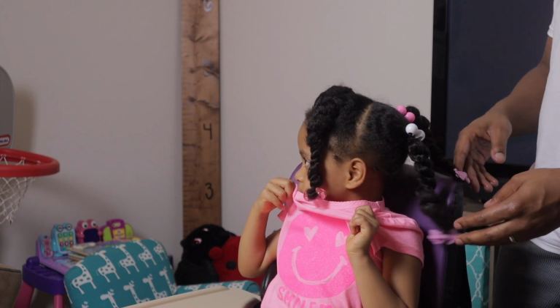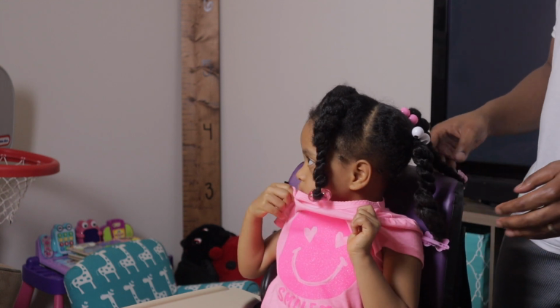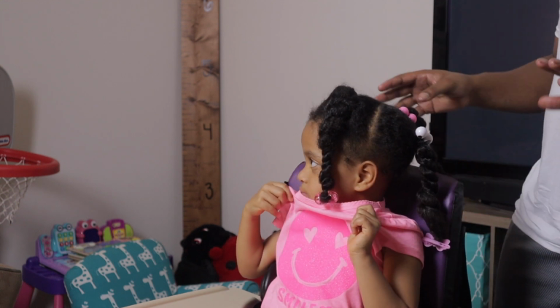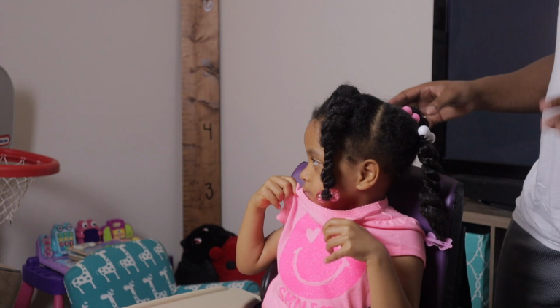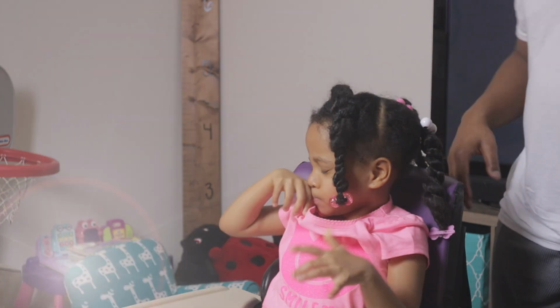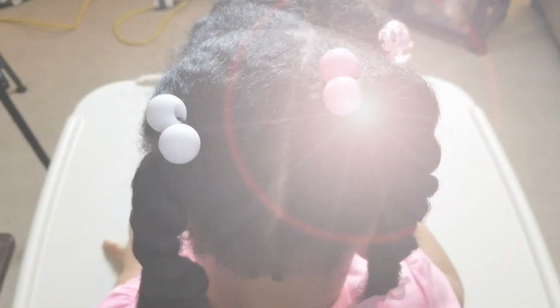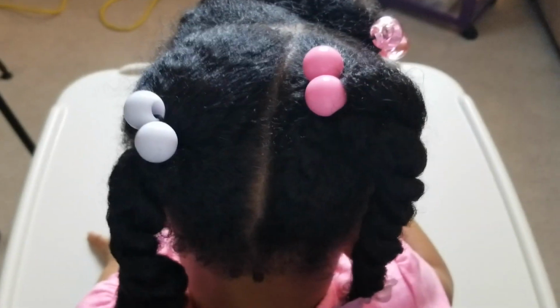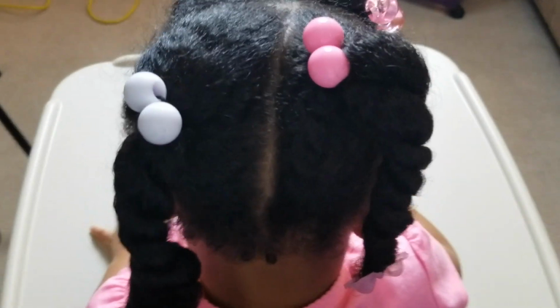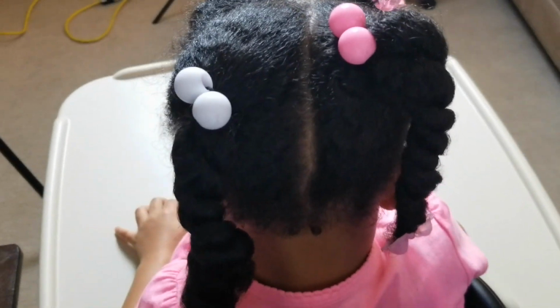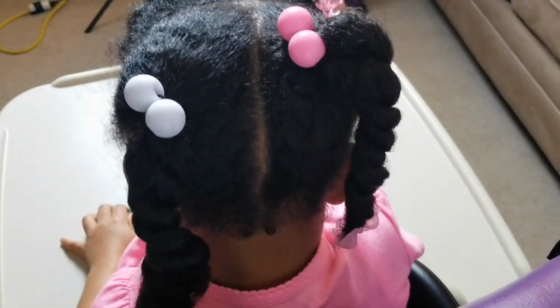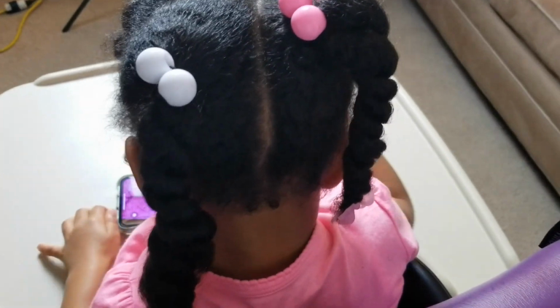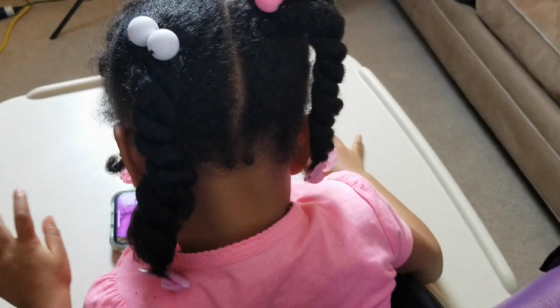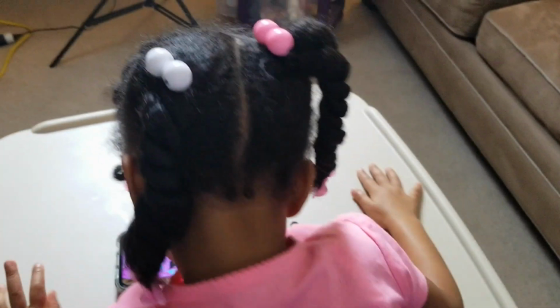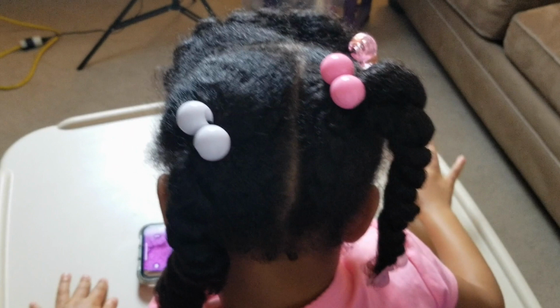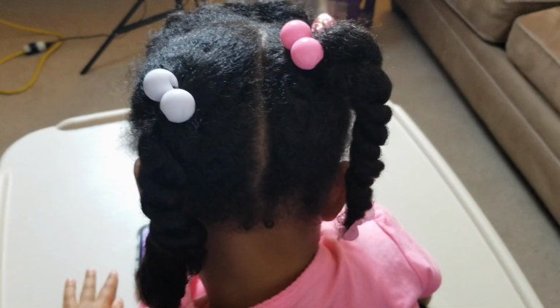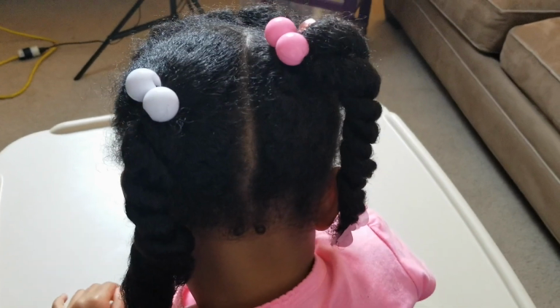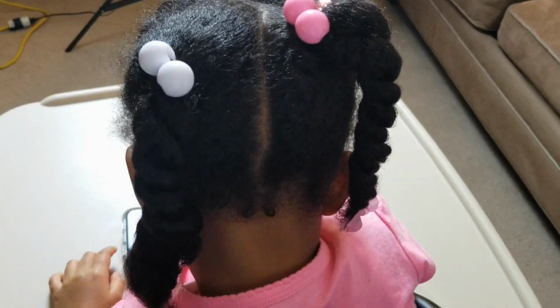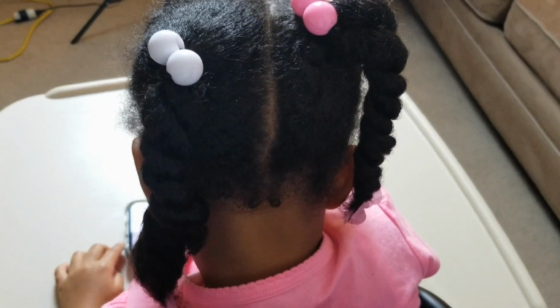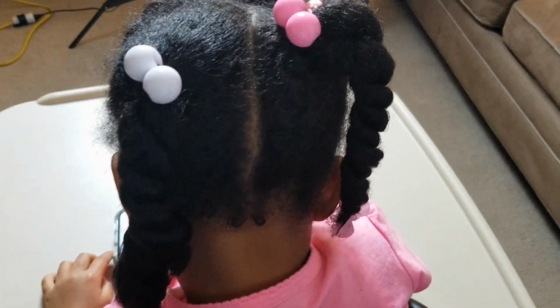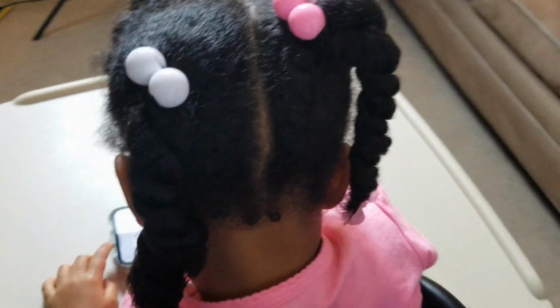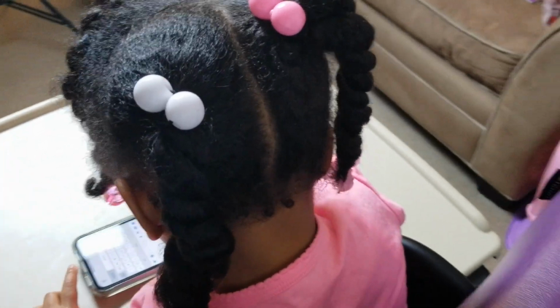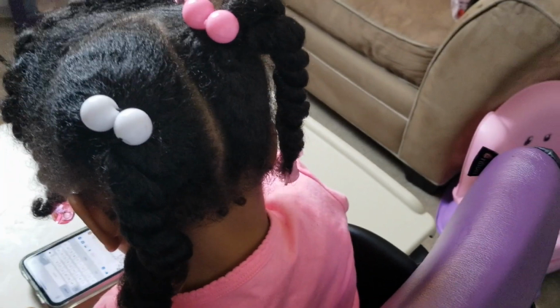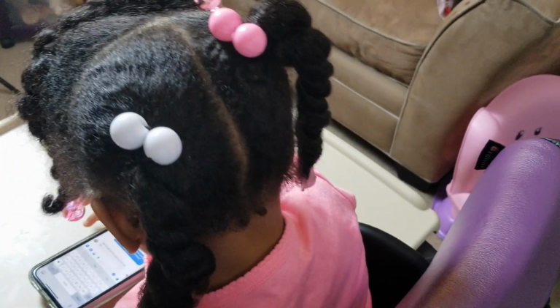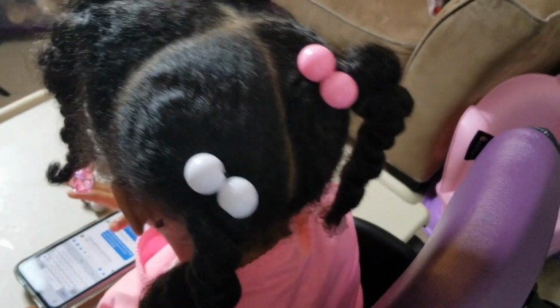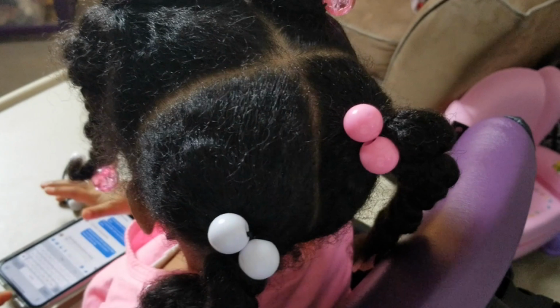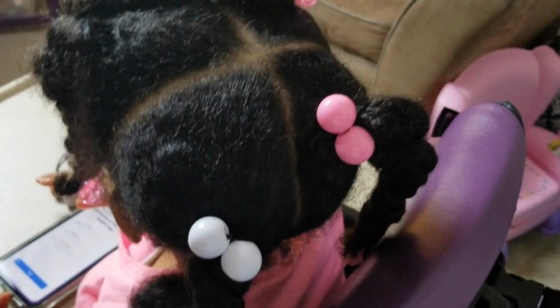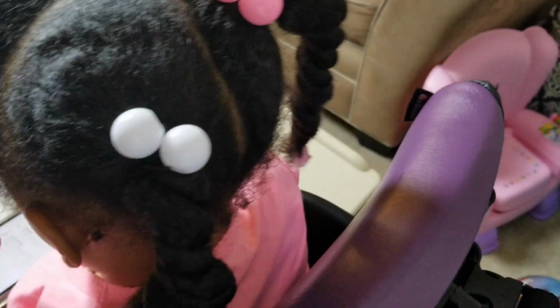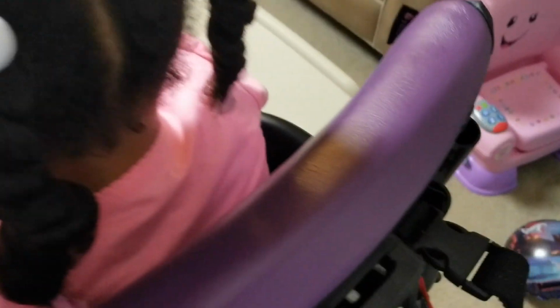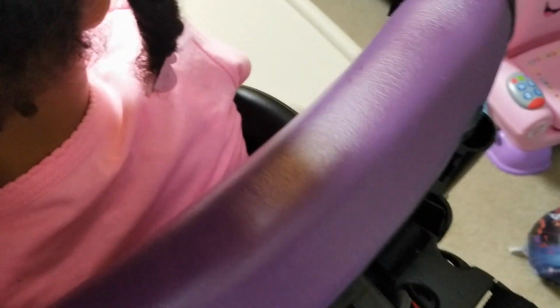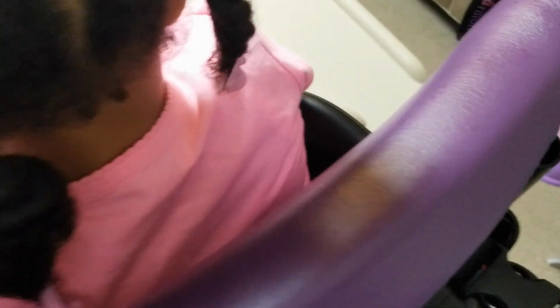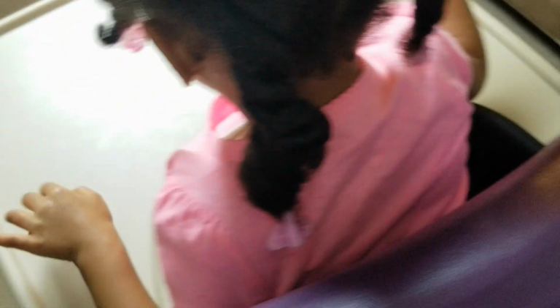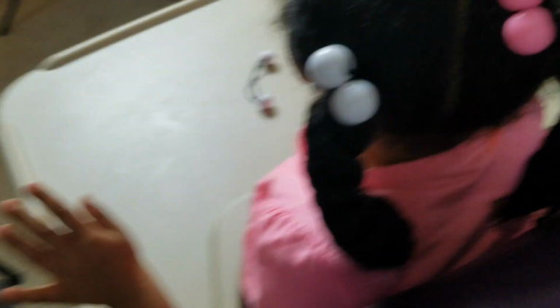I was overly confident after the first side — I was like, oh, I got this. But as you can see, the little ball thingies are not lined up symmetrically. One twist is fatter than the other twist. It's just a hot mess.